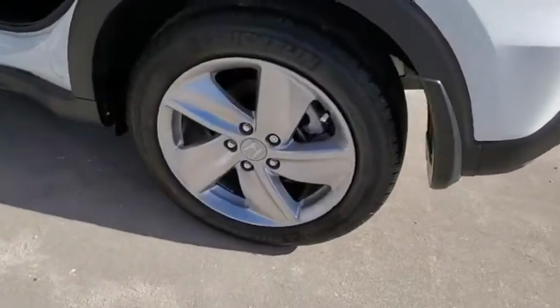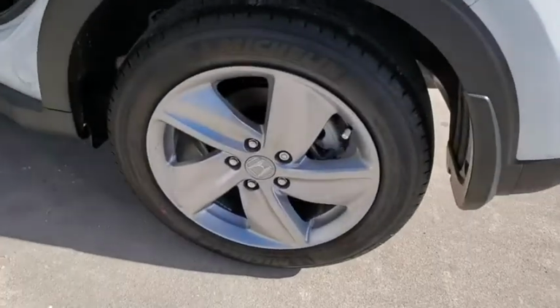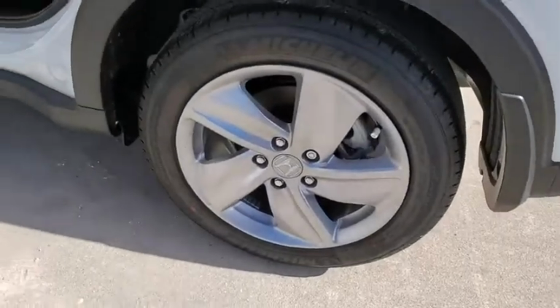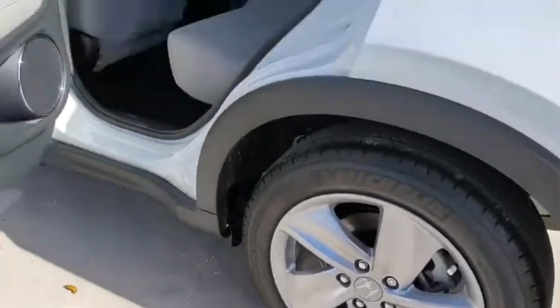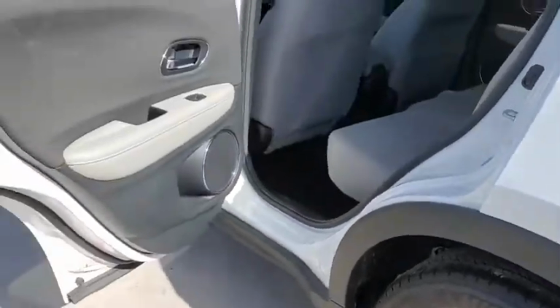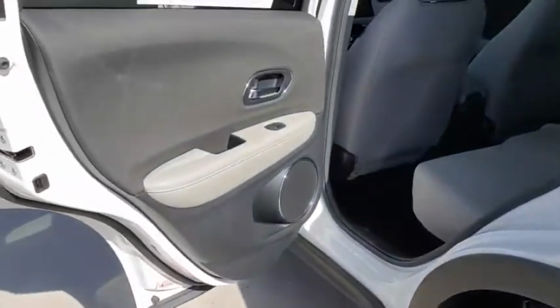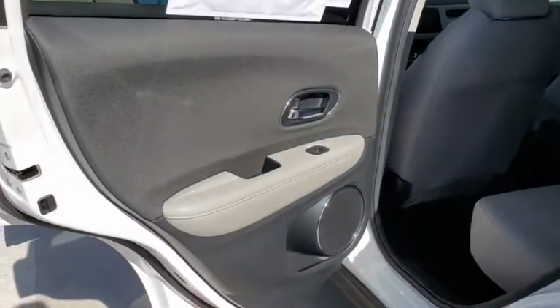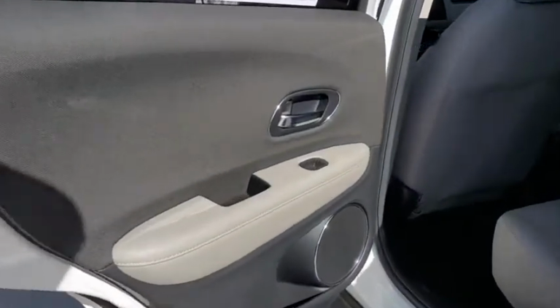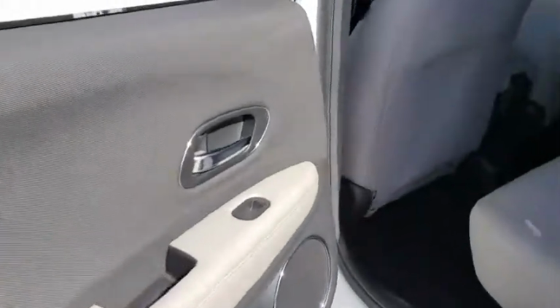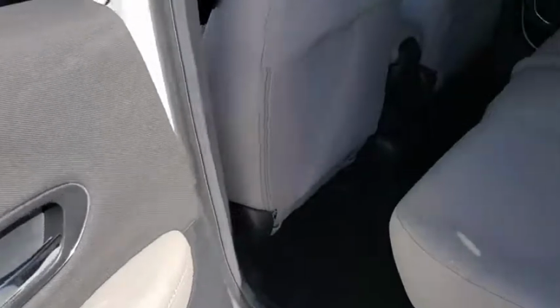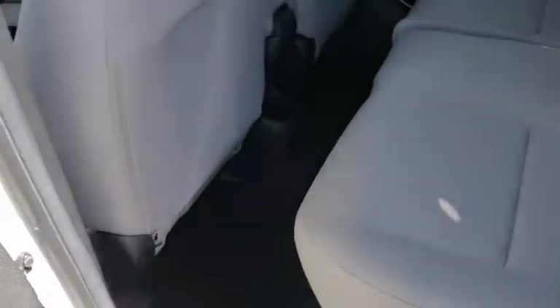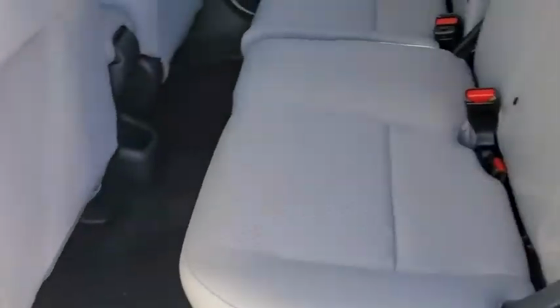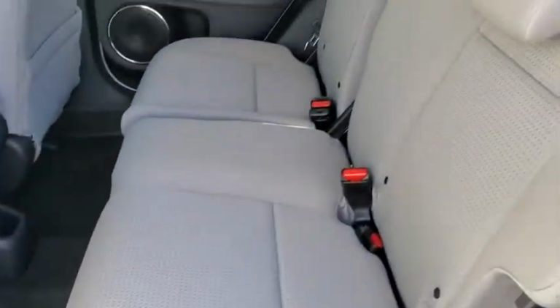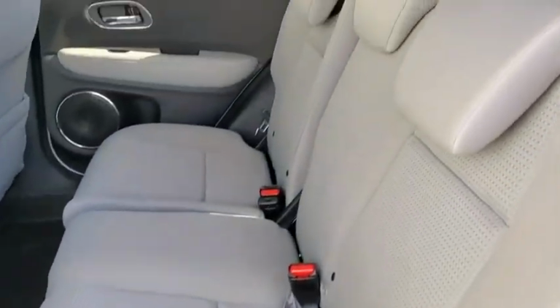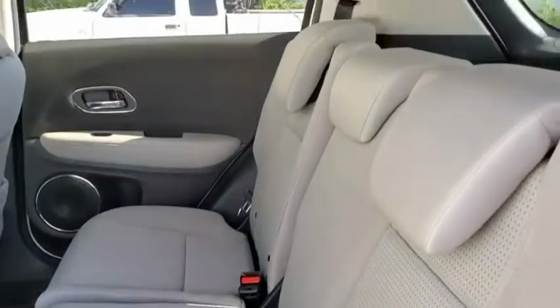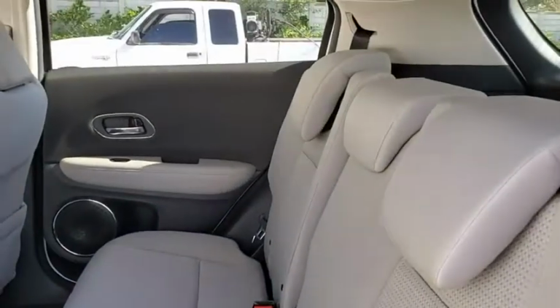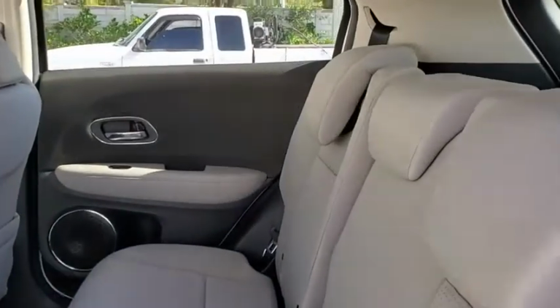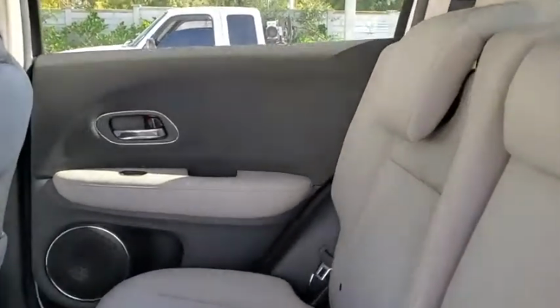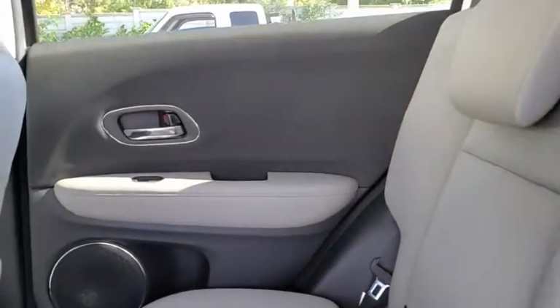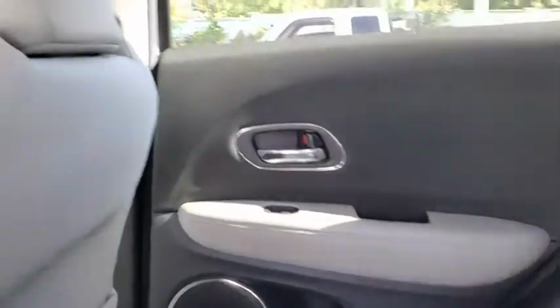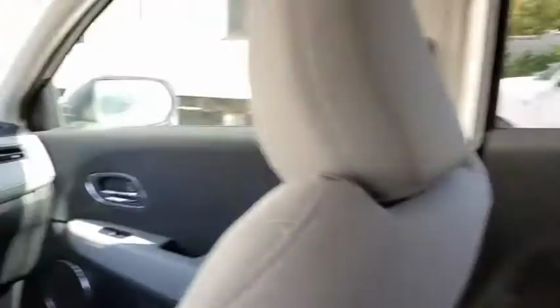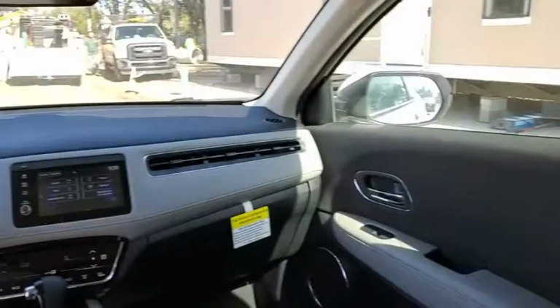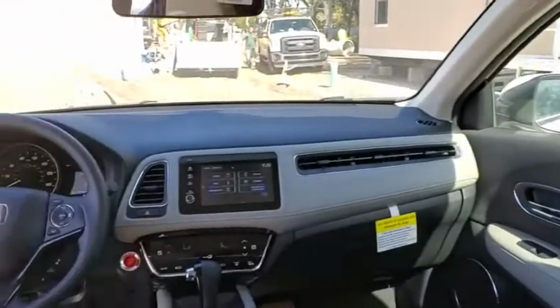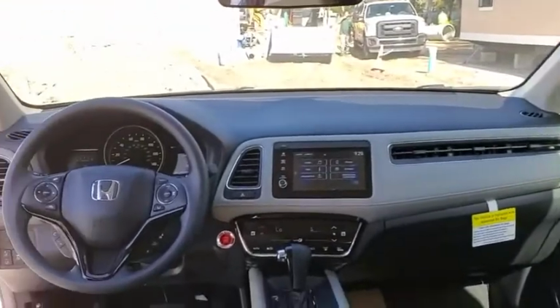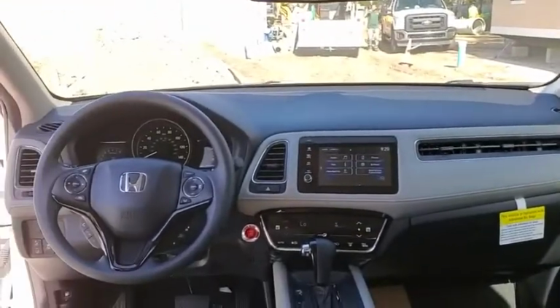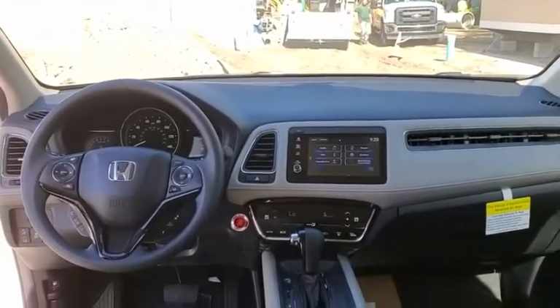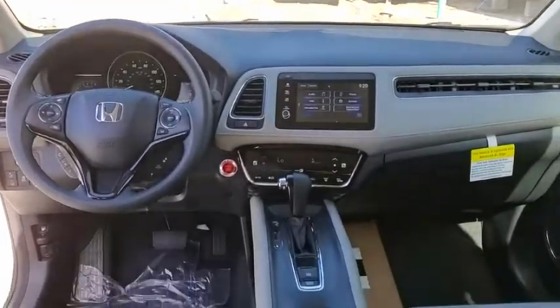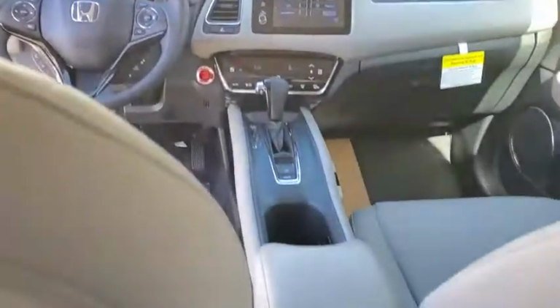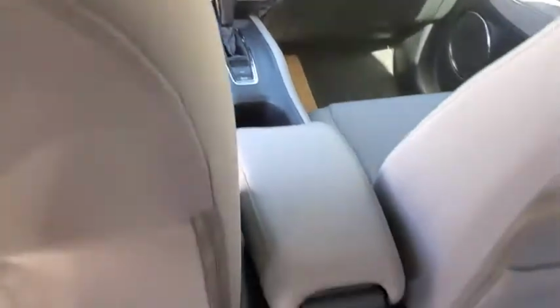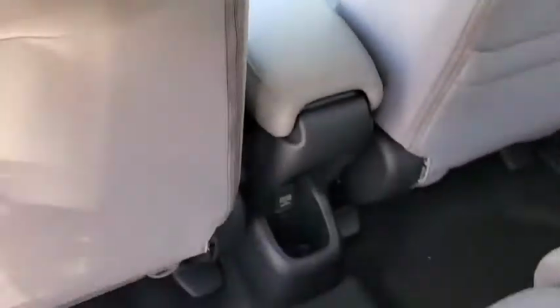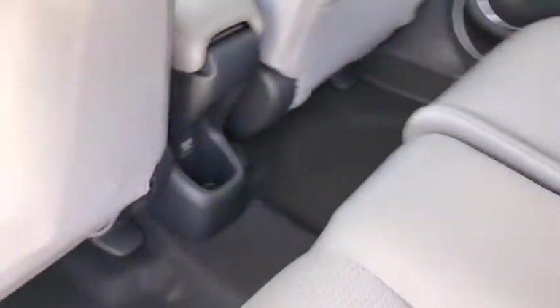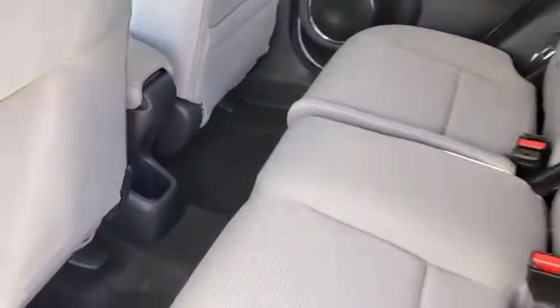Backup camera, keyless entry, steering wheel audio controls, traction control, stability control, lane departure warning, anti-lock braking system, Bluetooth, power steering, adjustable steering wheel, keyless start, cruise control.